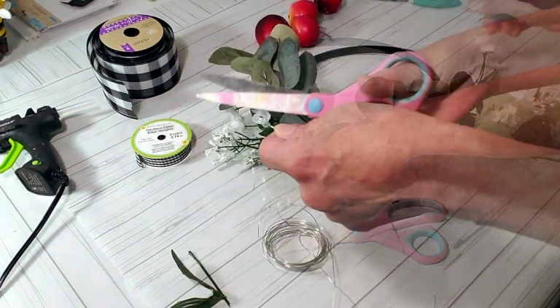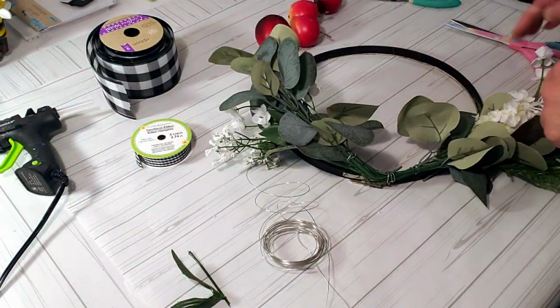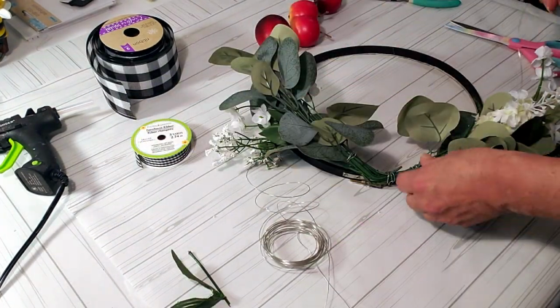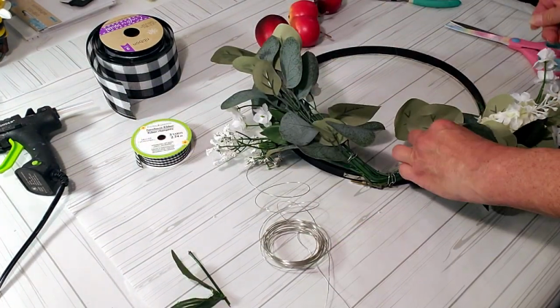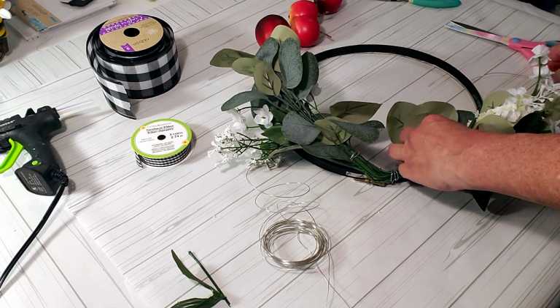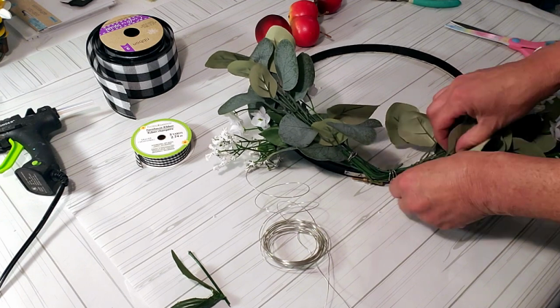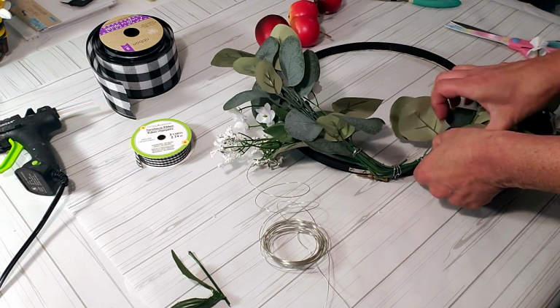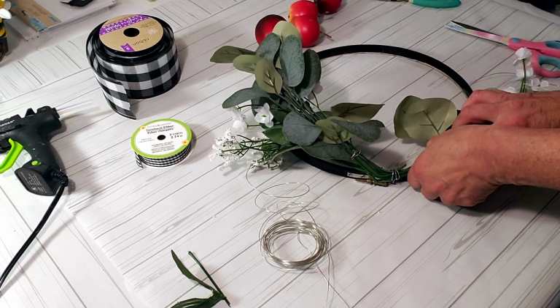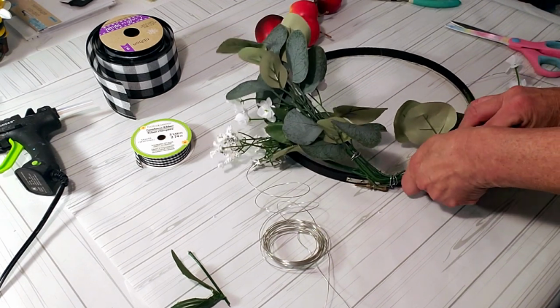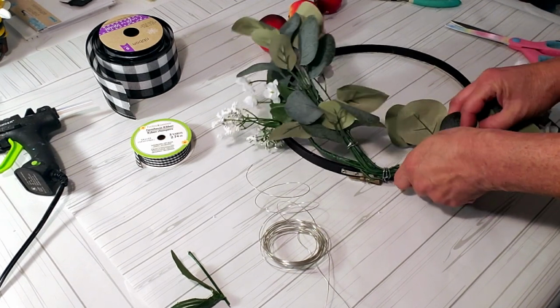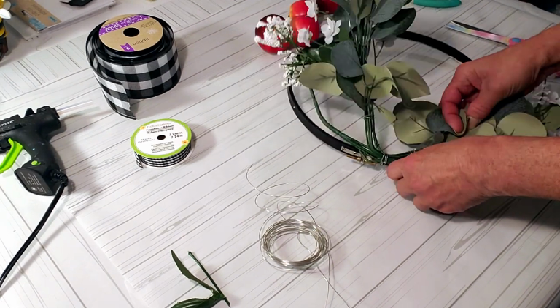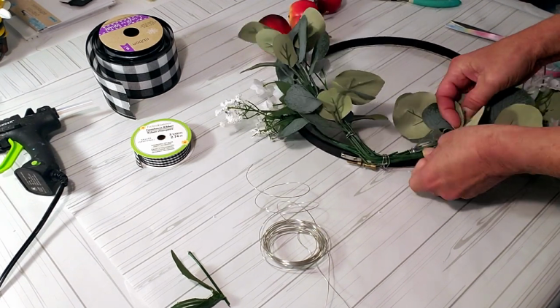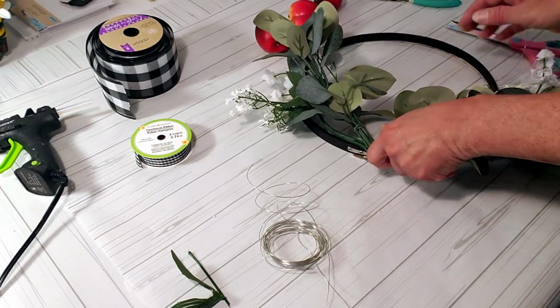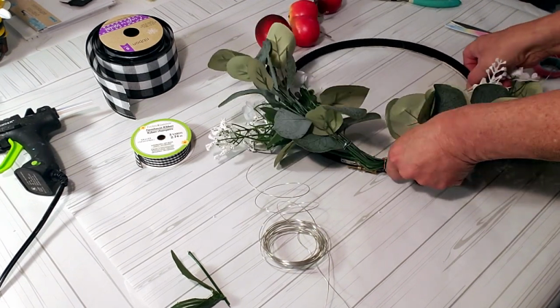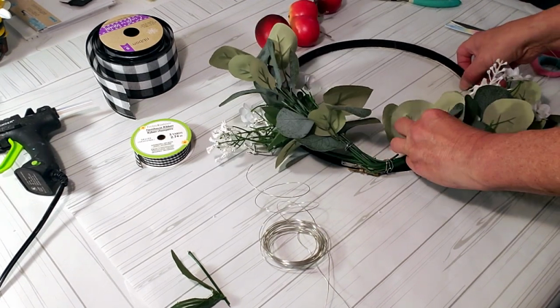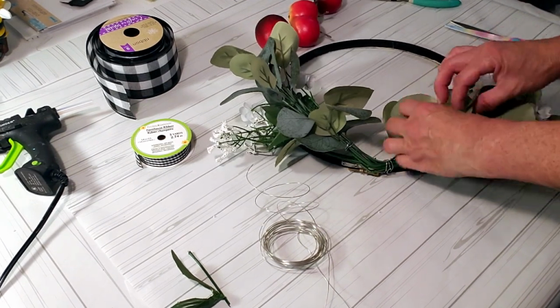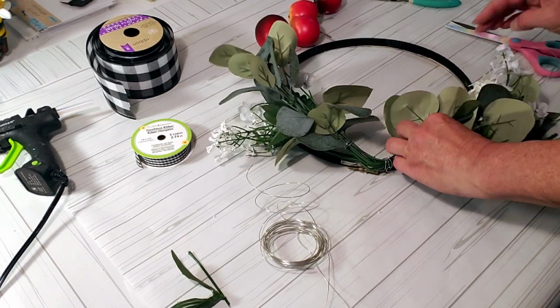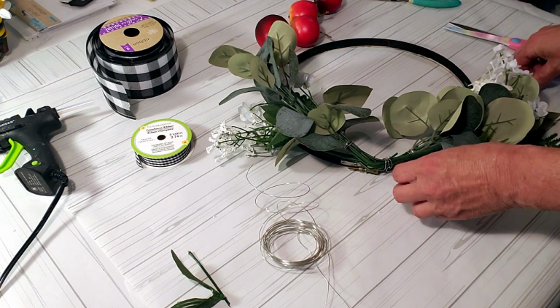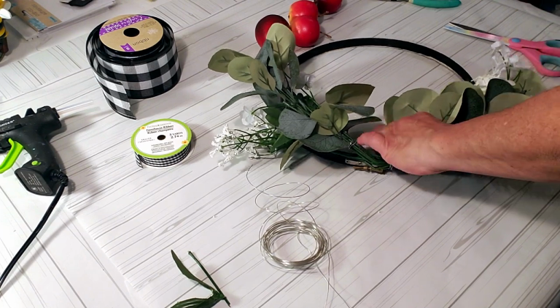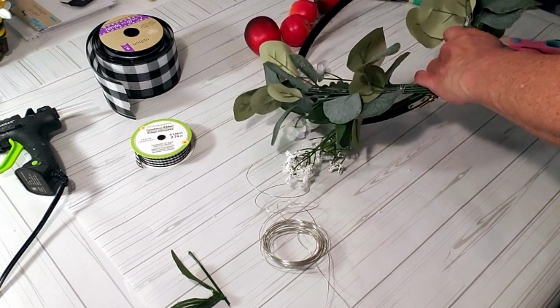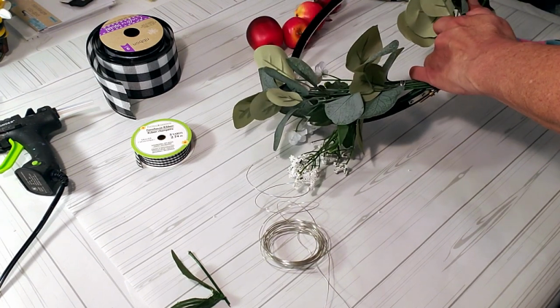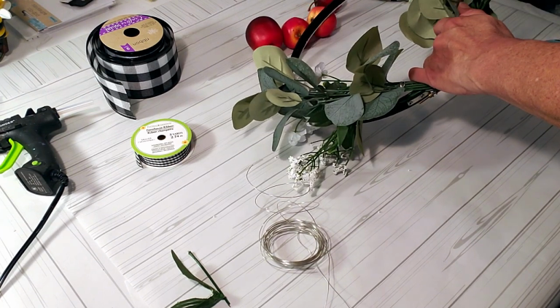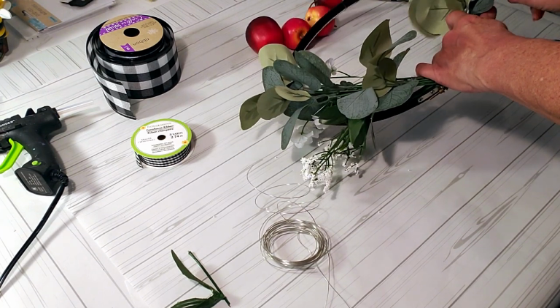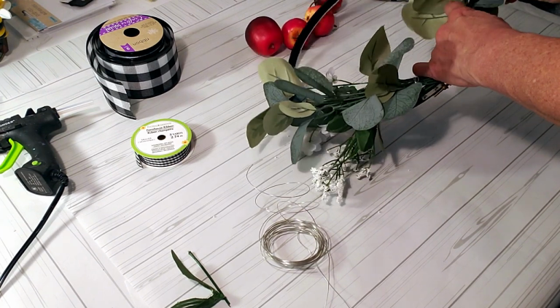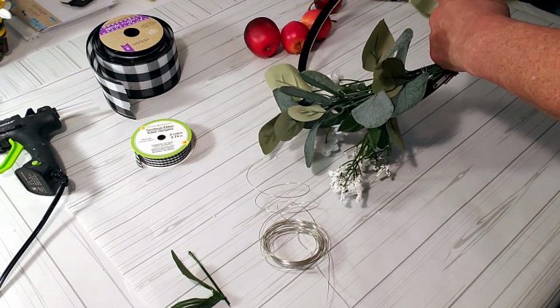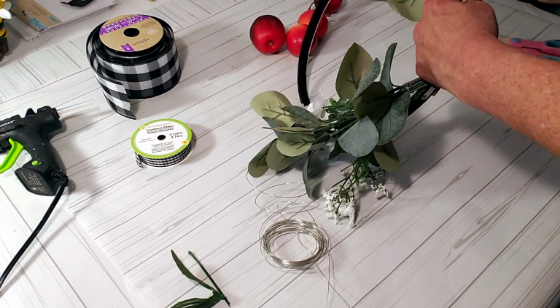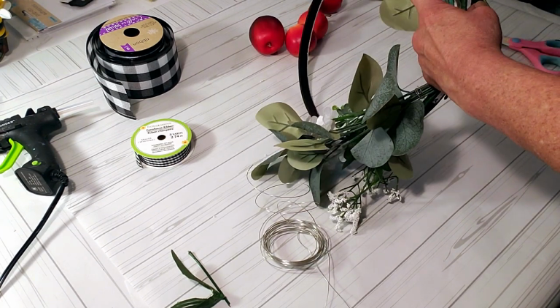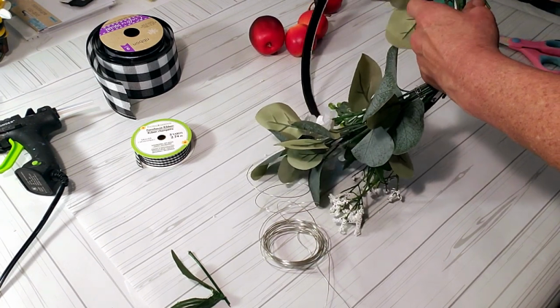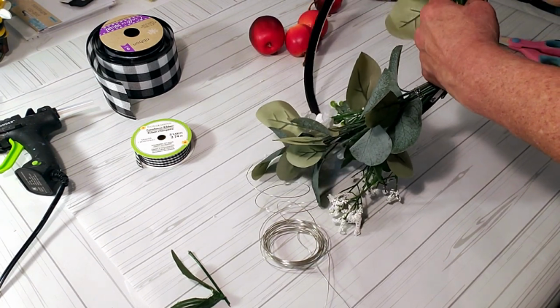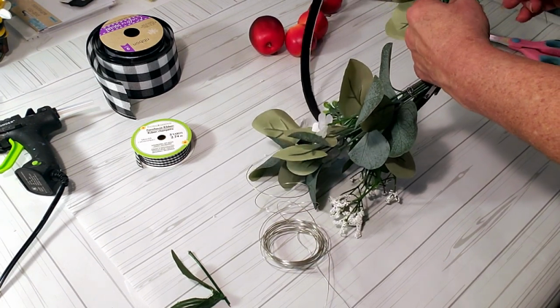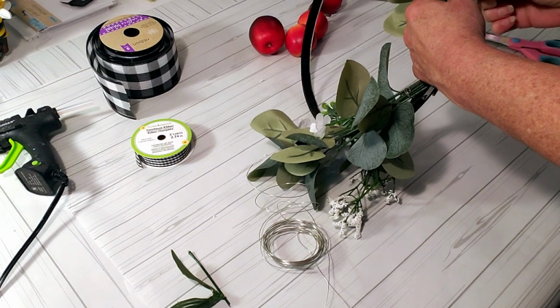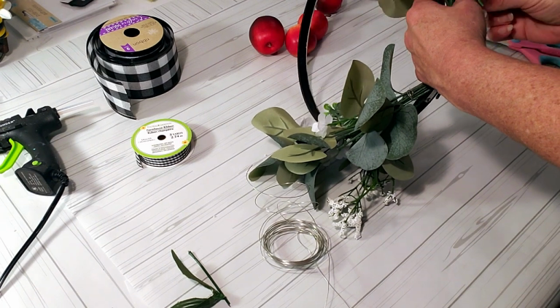I'm using the floral wire to wrap the flowers onto the embroidery hoop. I find this much easier than using hot glue because it's messy — this is much cleaner.